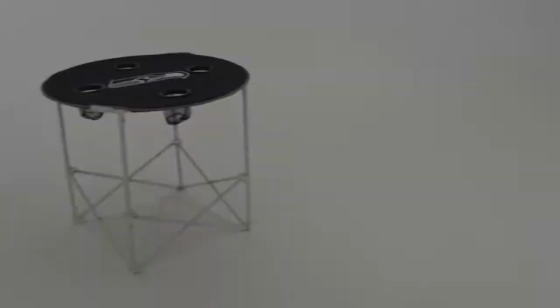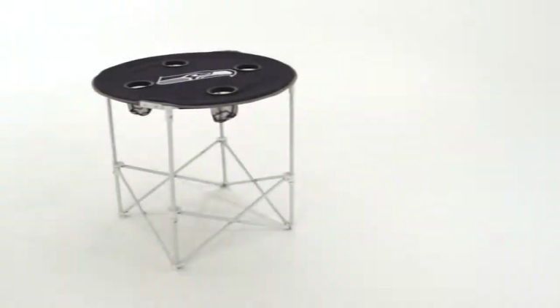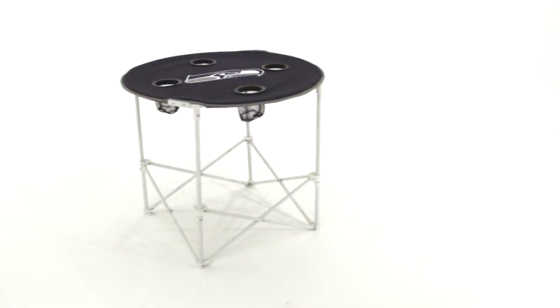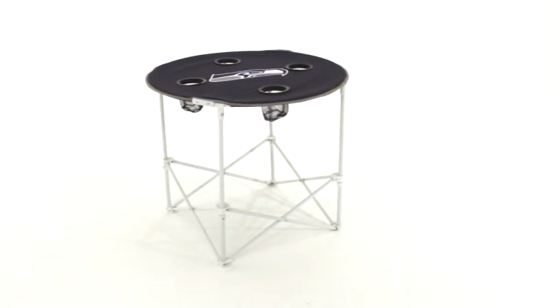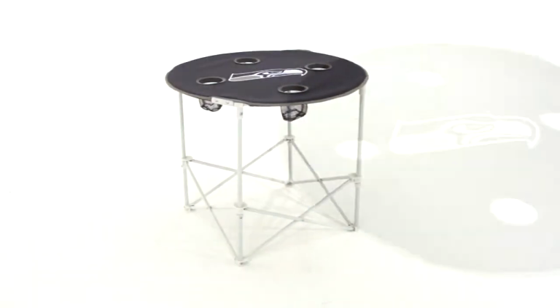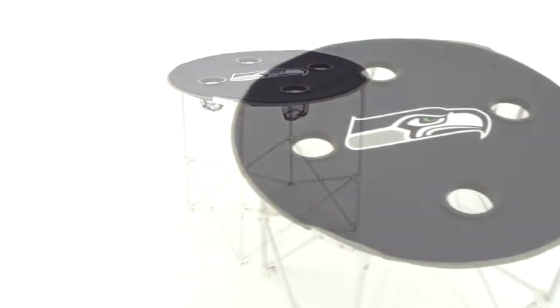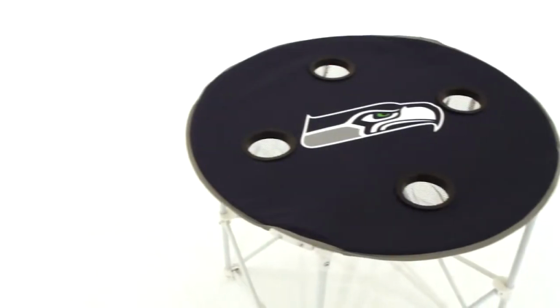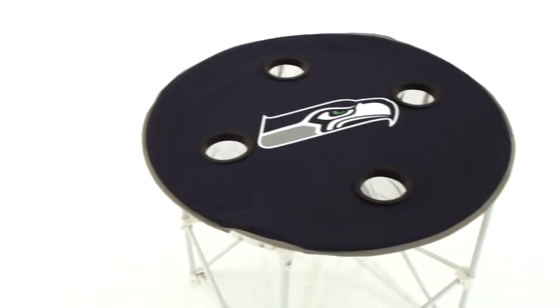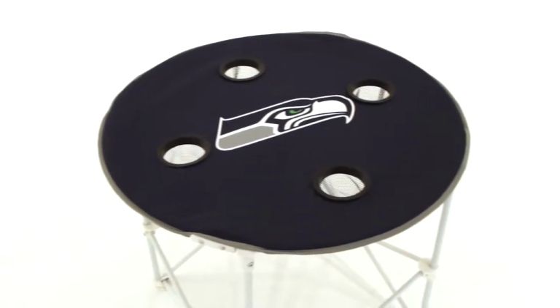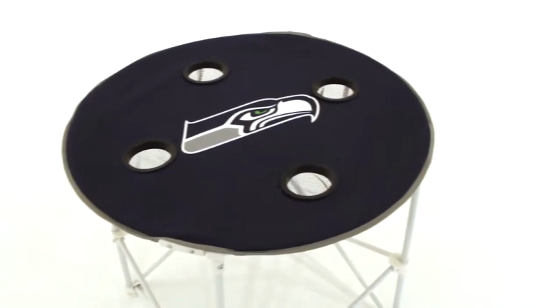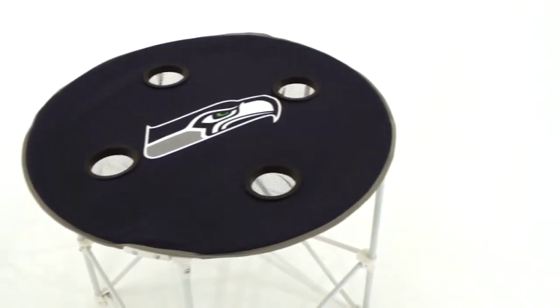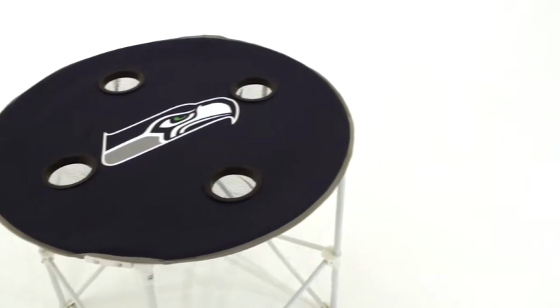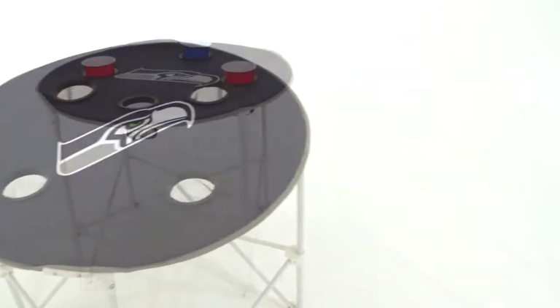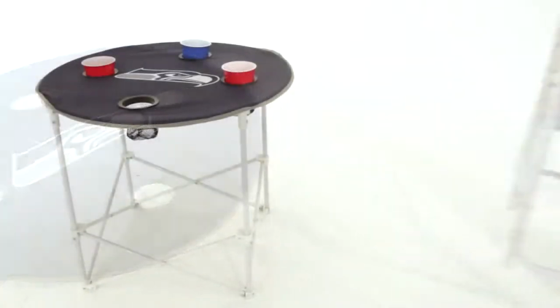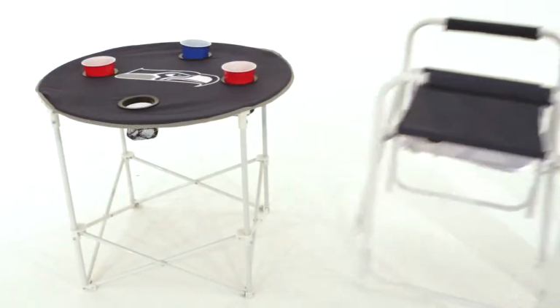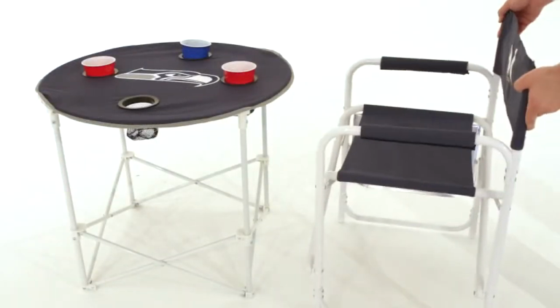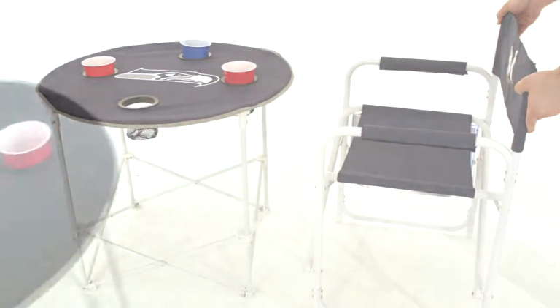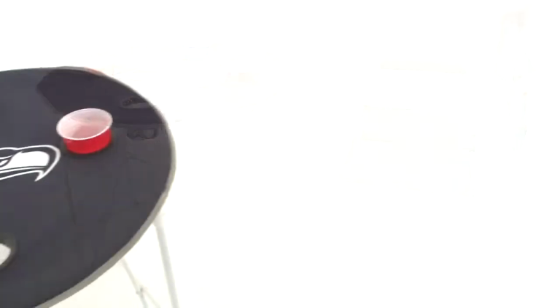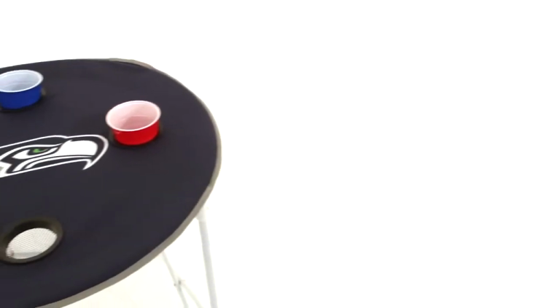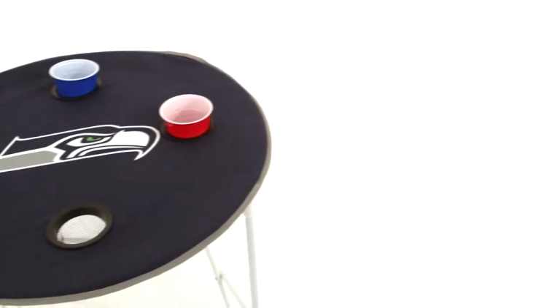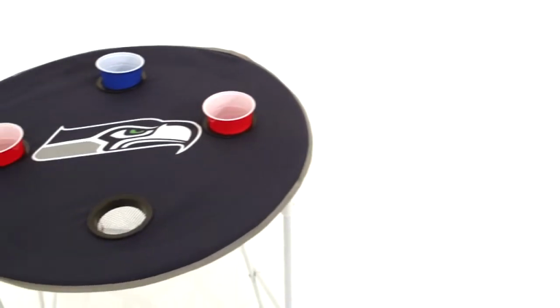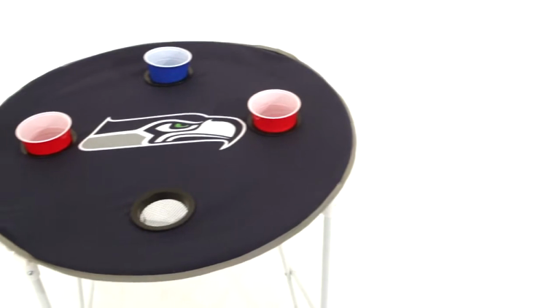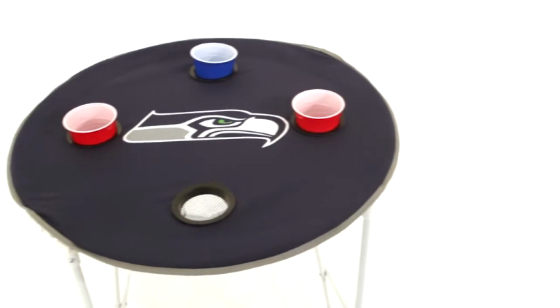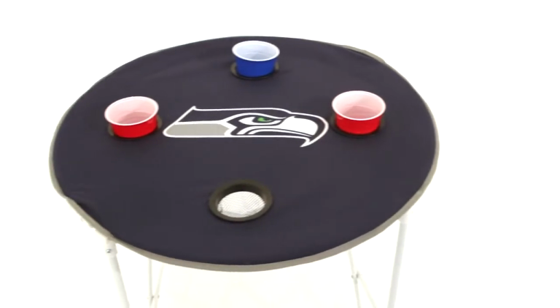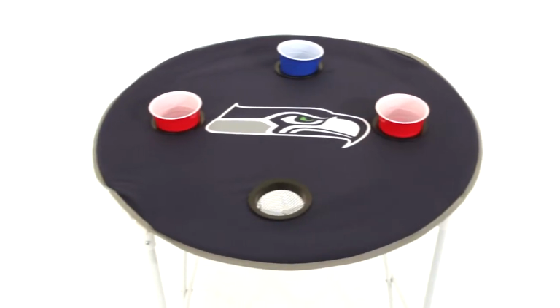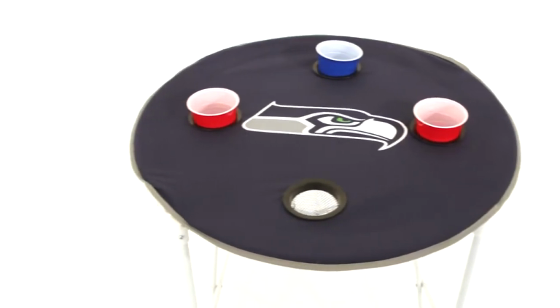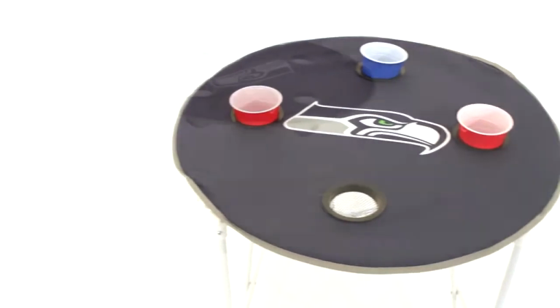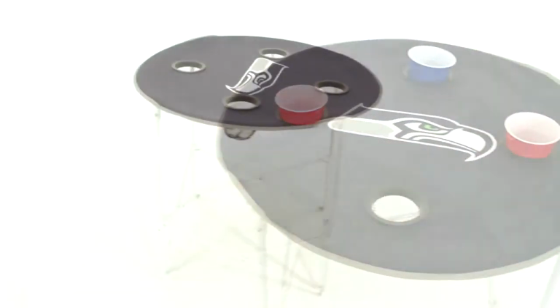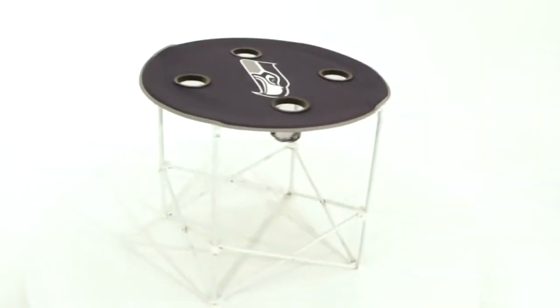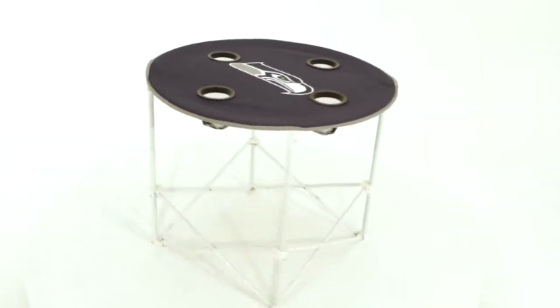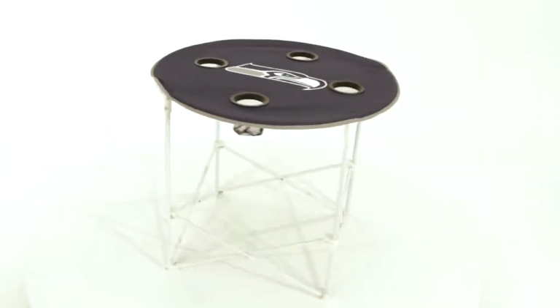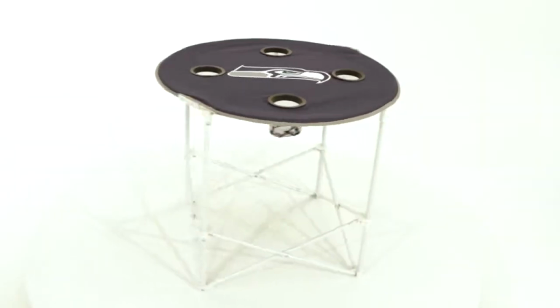The round table complements your canvas, deluxe, or big boy chair perfectly. The table height fits our chairs for easy dining and is made in matching team colors. This sturdy table features a large logo and four drink holders and is the perfect size for a tailgate or a picnic.